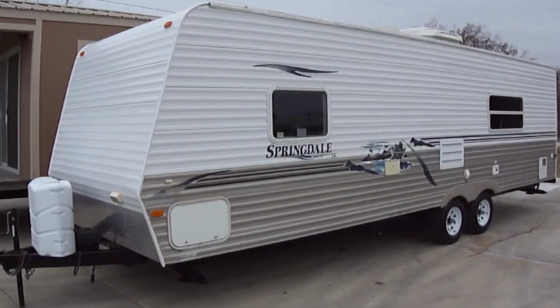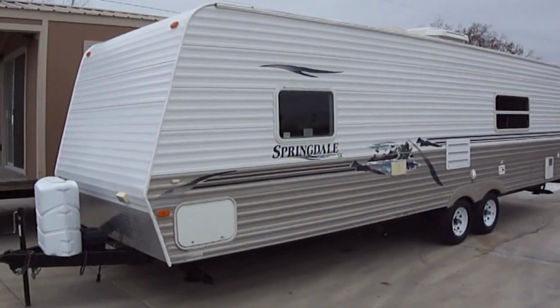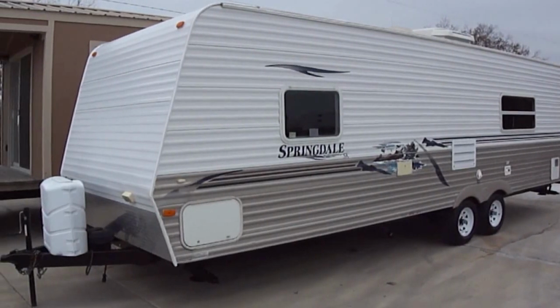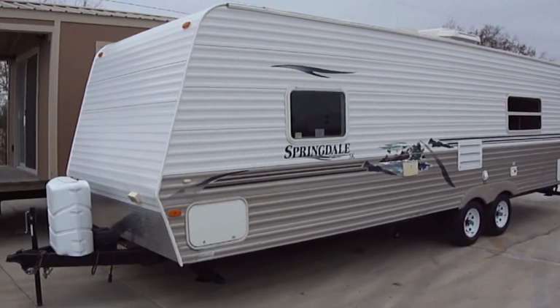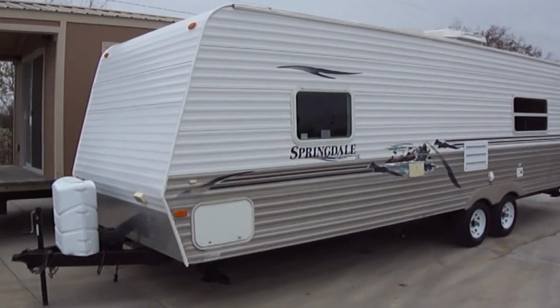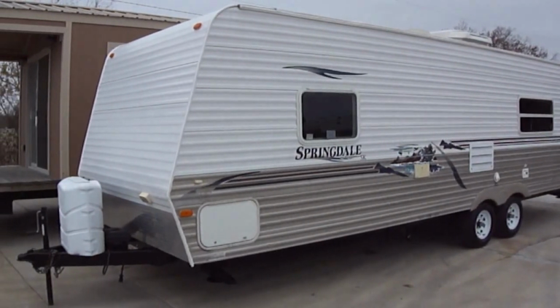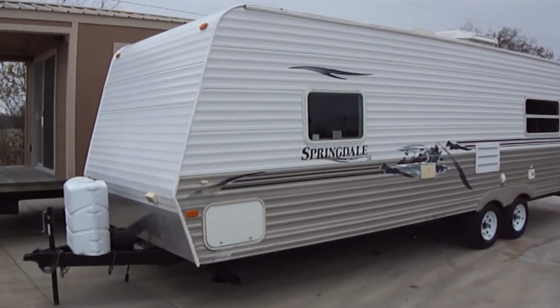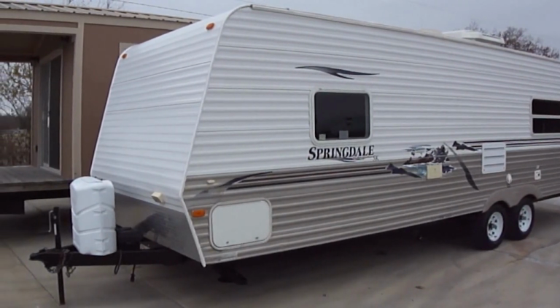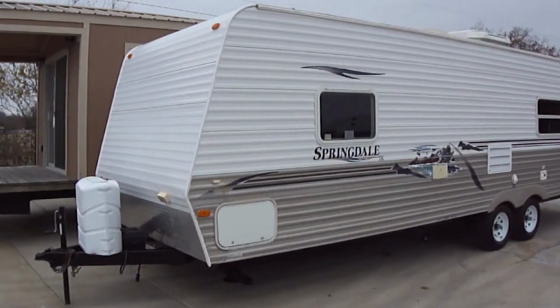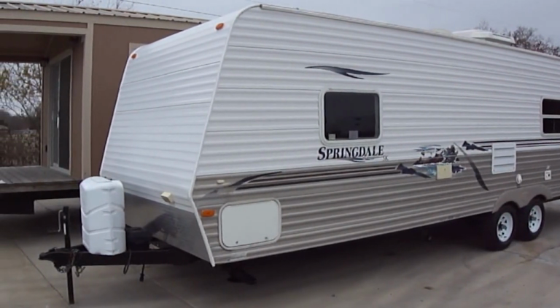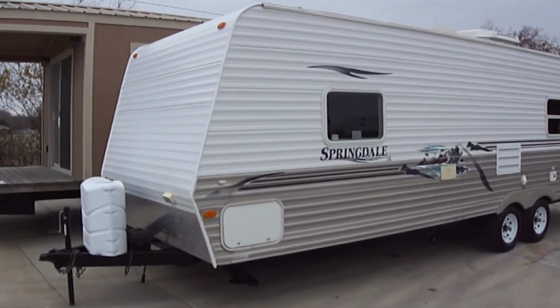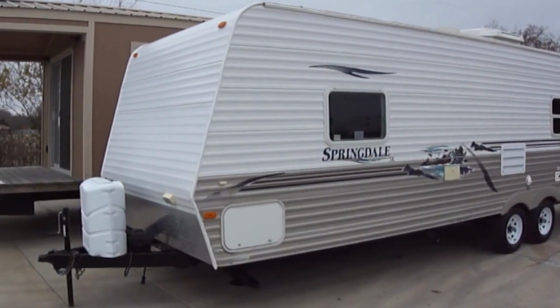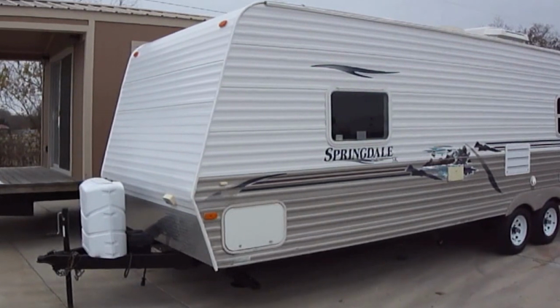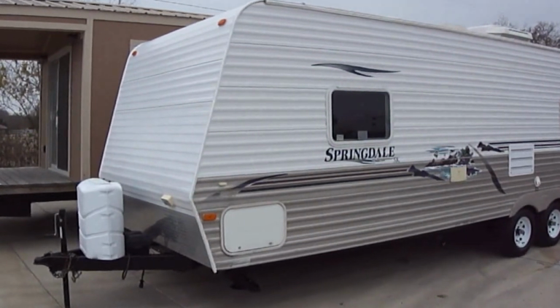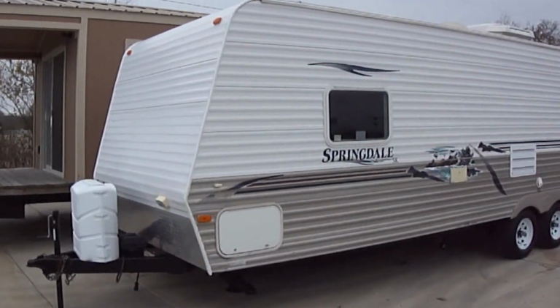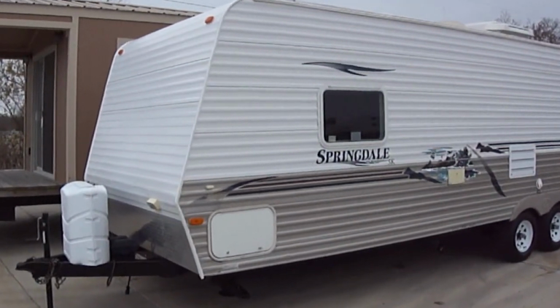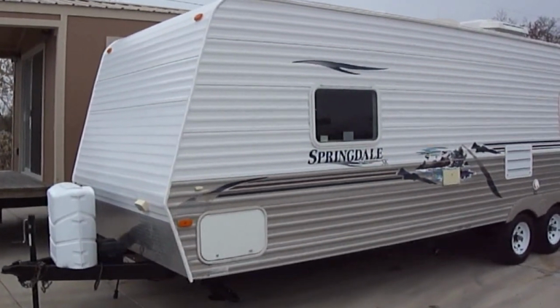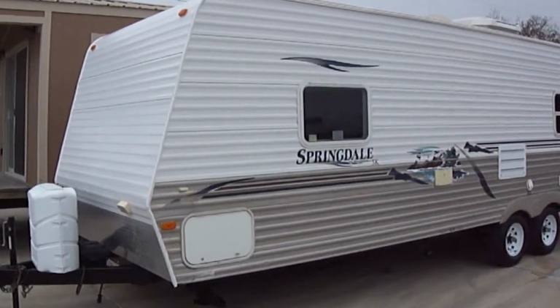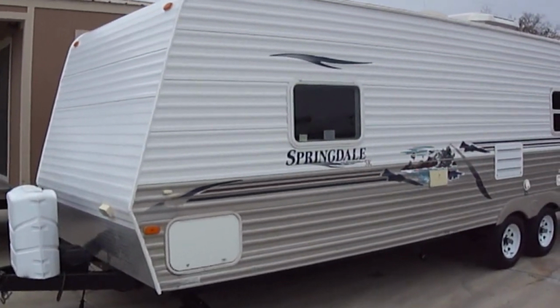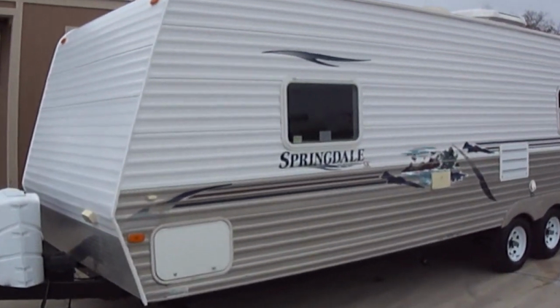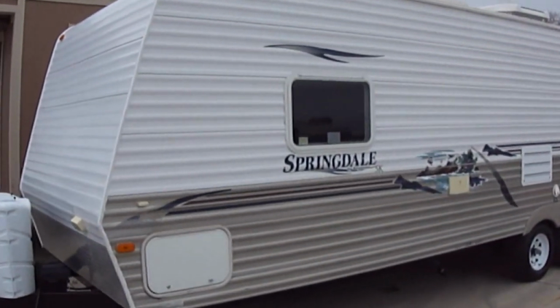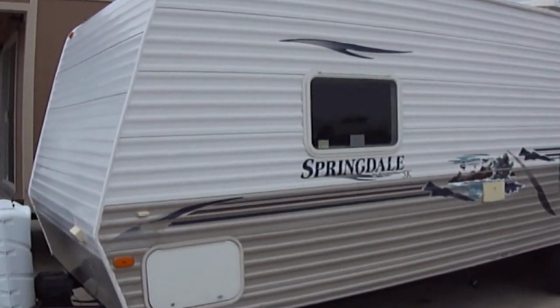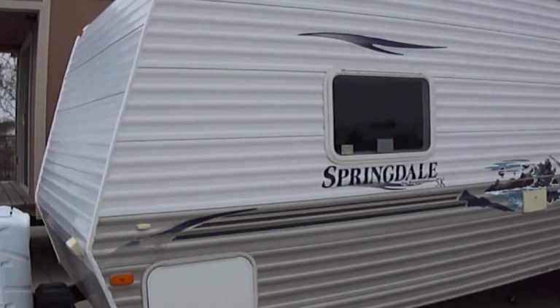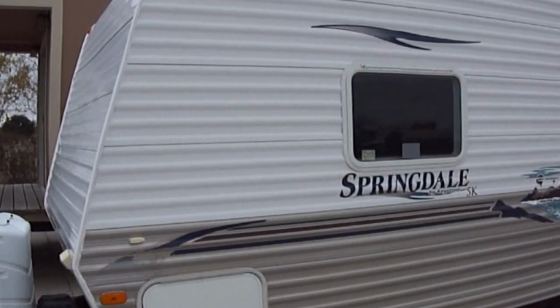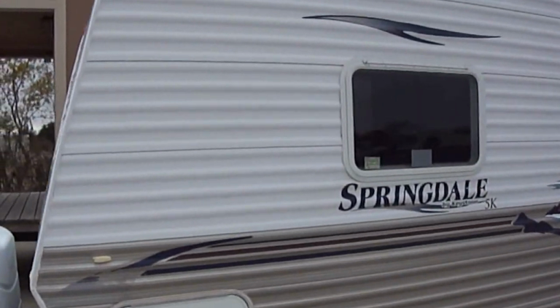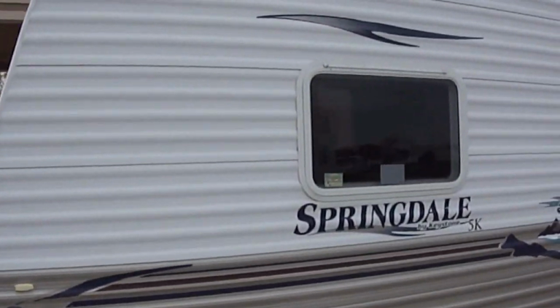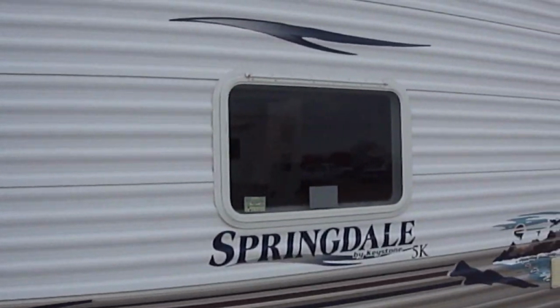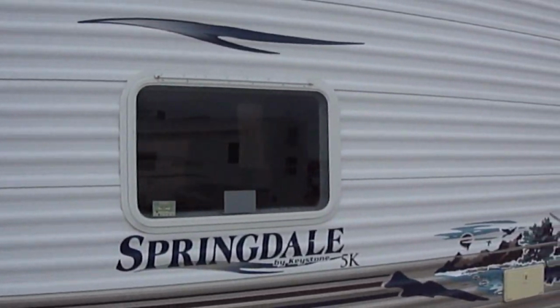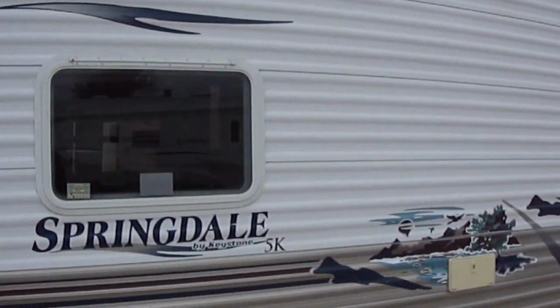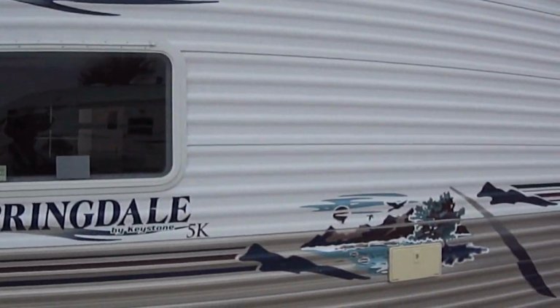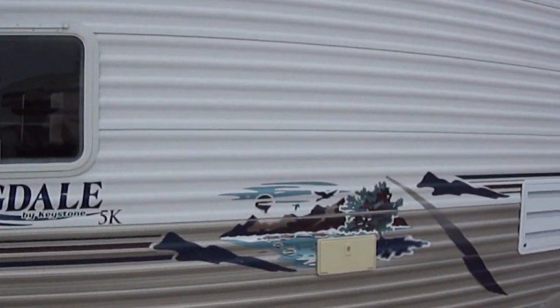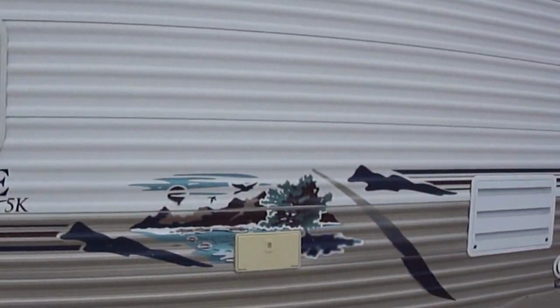Howdy! This is Bob Barker. This morning we're gonna take a look at a Springdale by Keystone 26-foot bumper pull. This is one fine family bumper pull travel trailer.